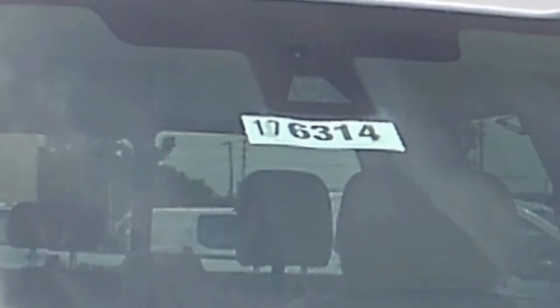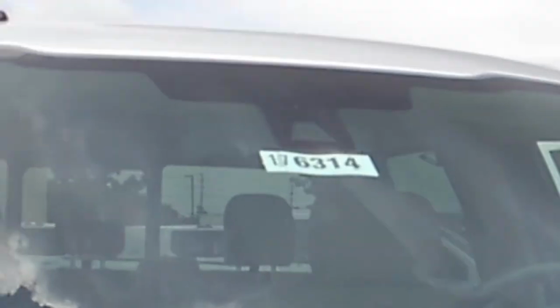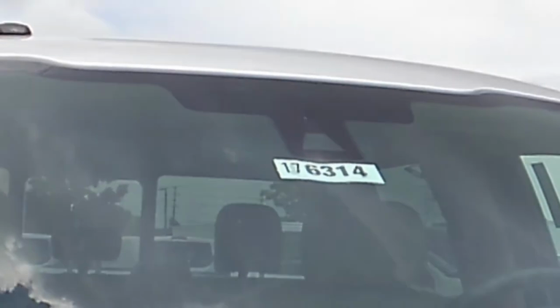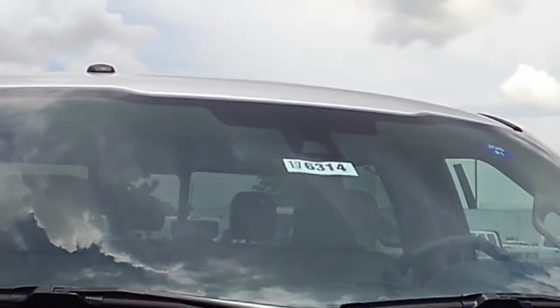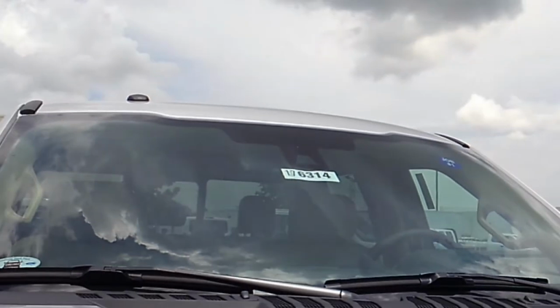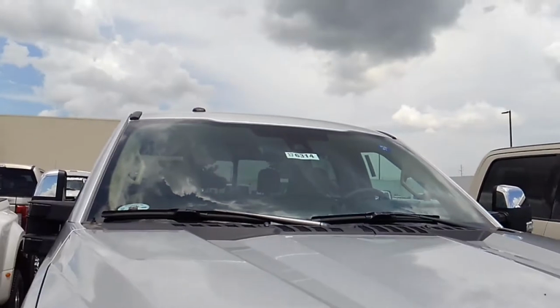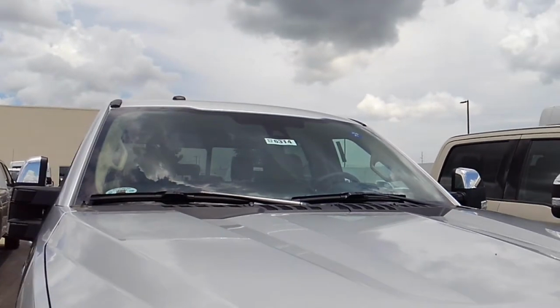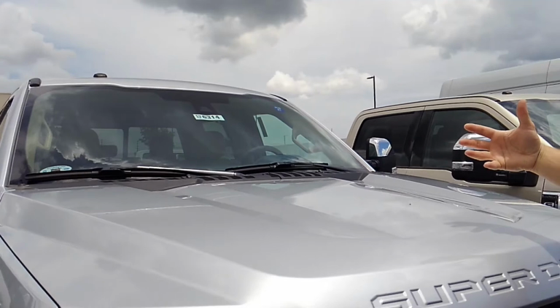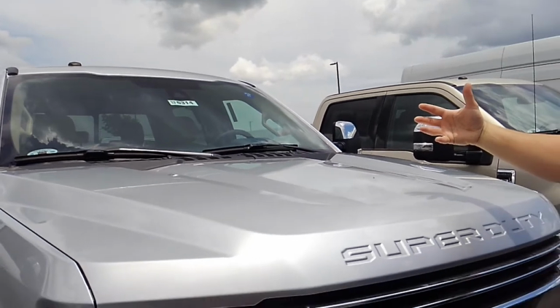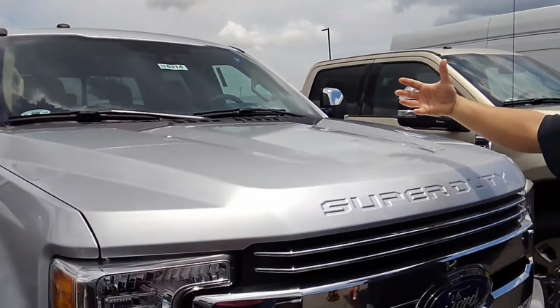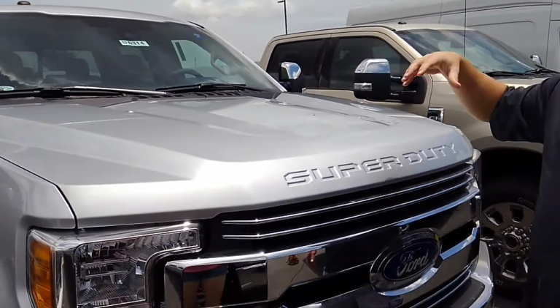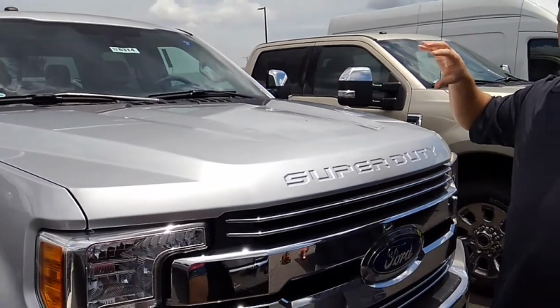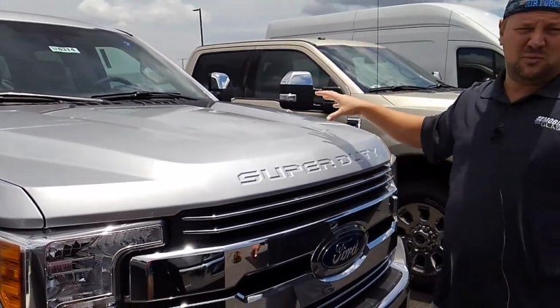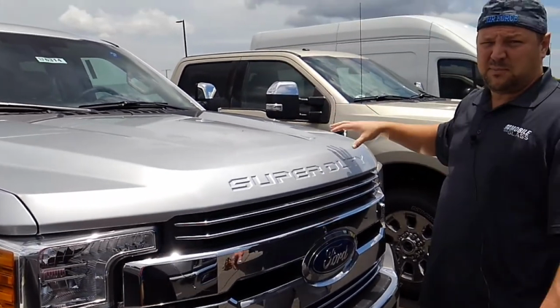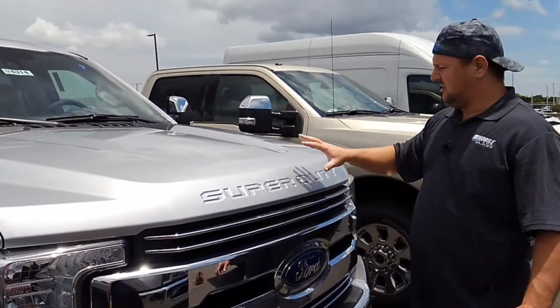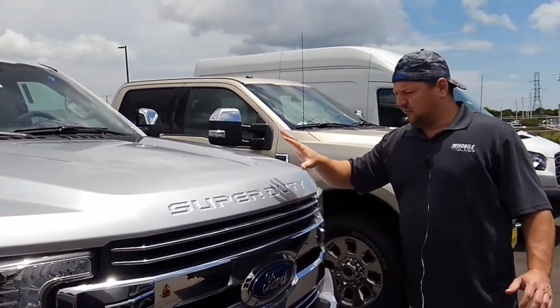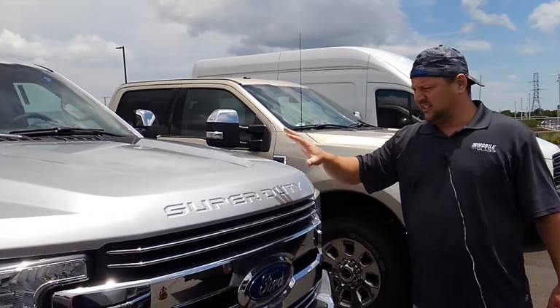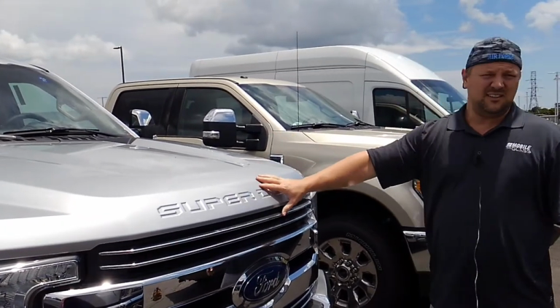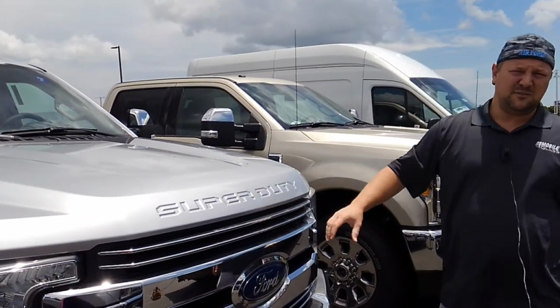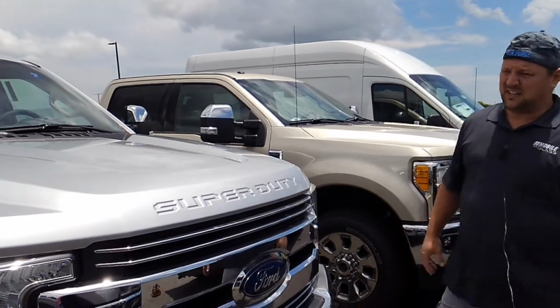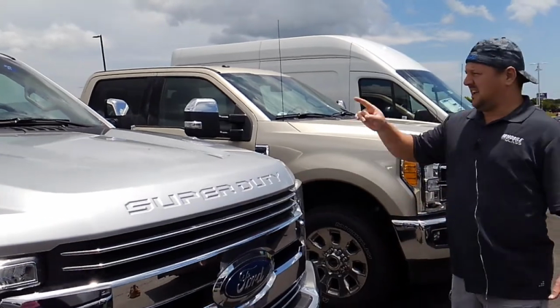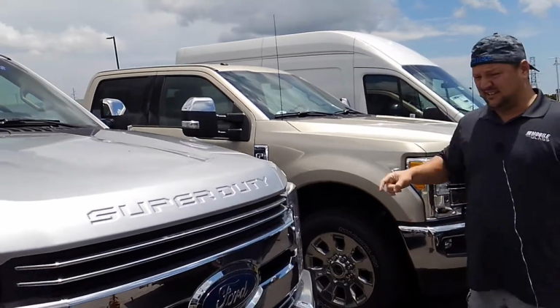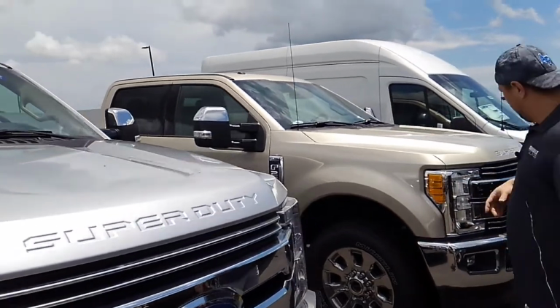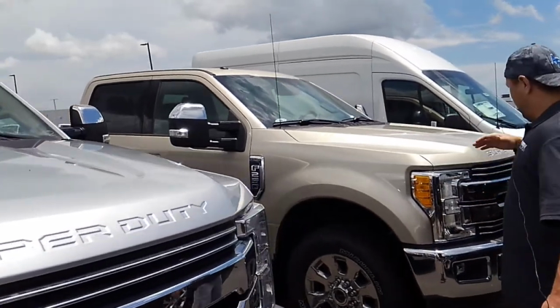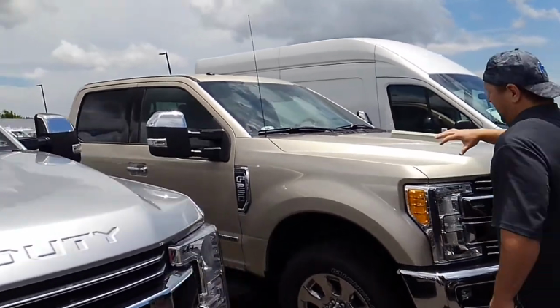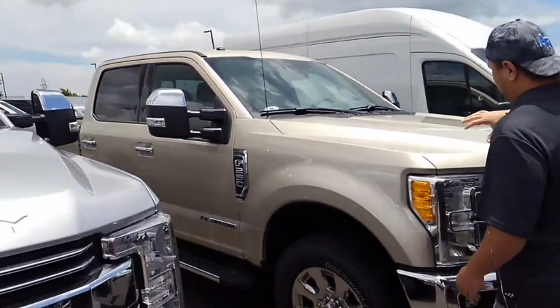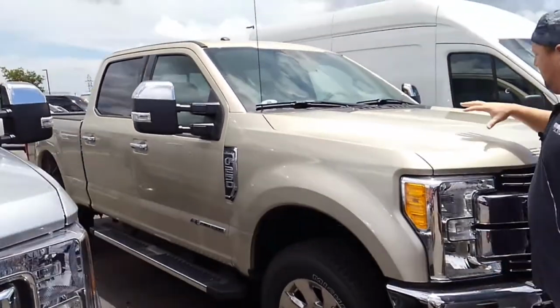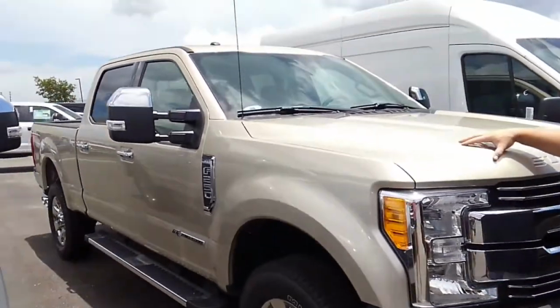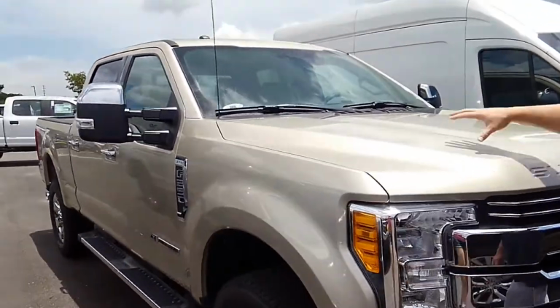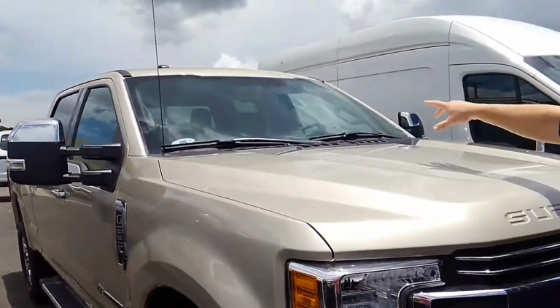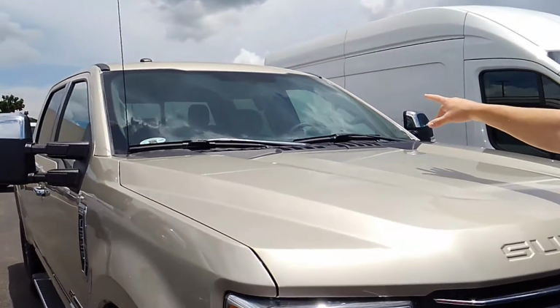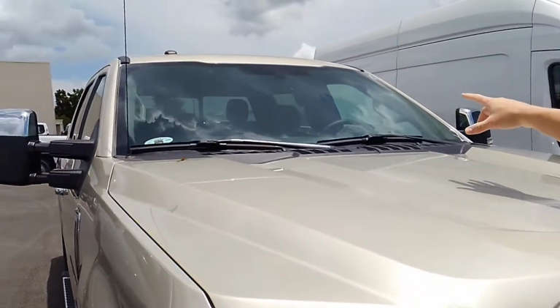So this one has both those features. We're going to need the windshield to match that. It's an option when you come to buy it. For instance, this F-250 Lariat has it, and this pewter color F-250 does not.